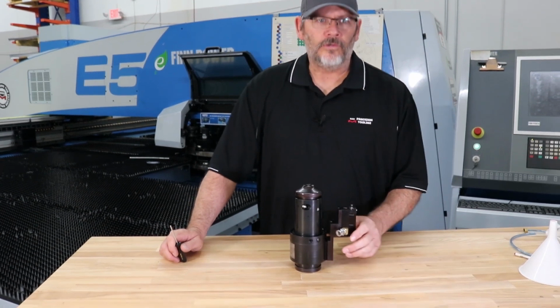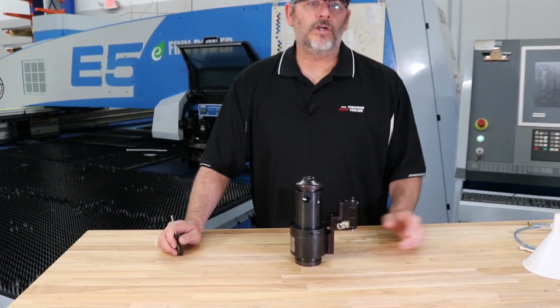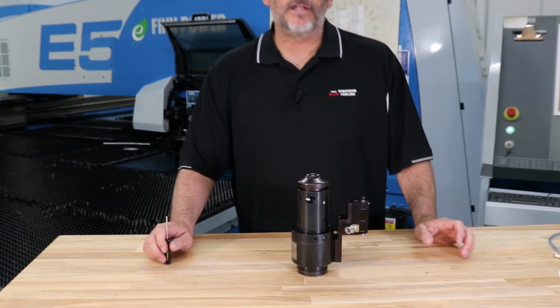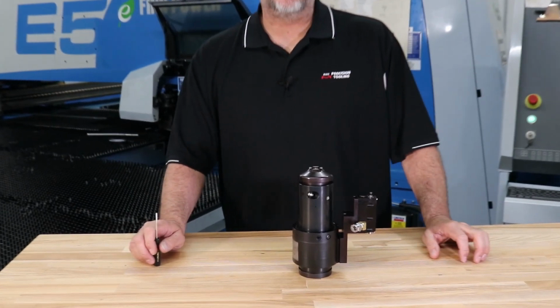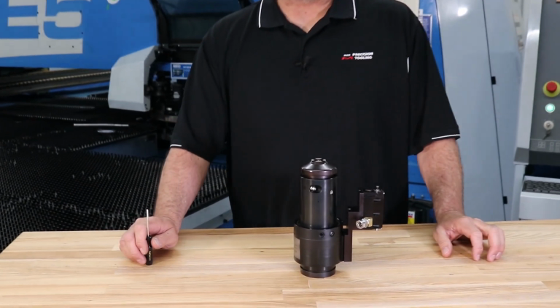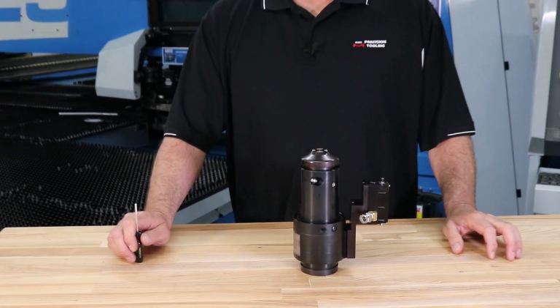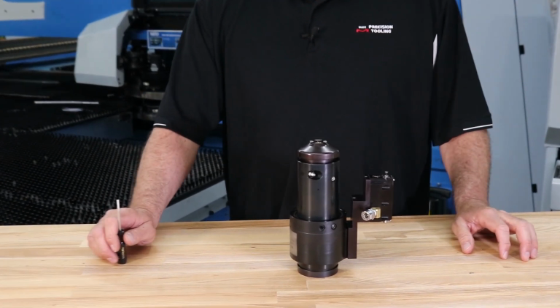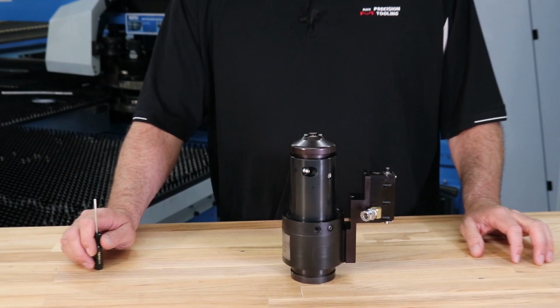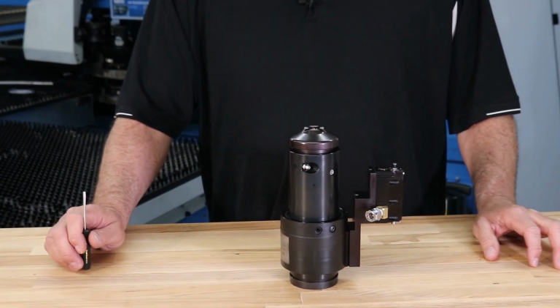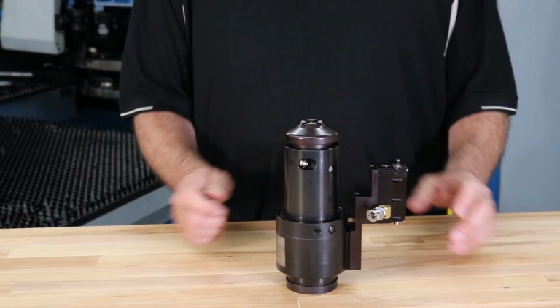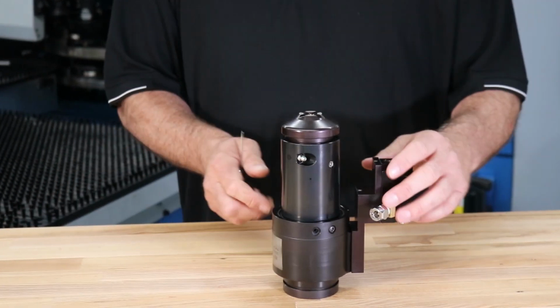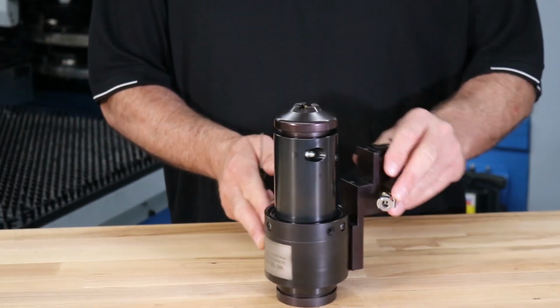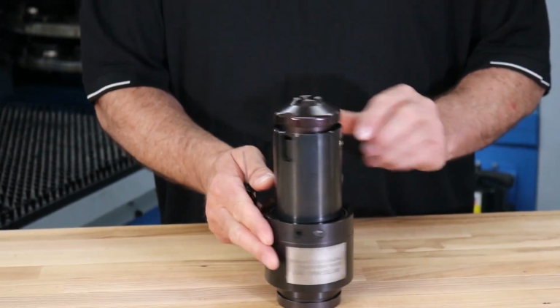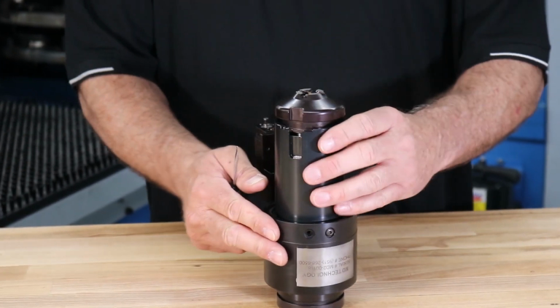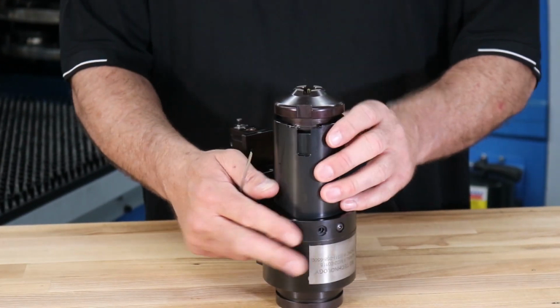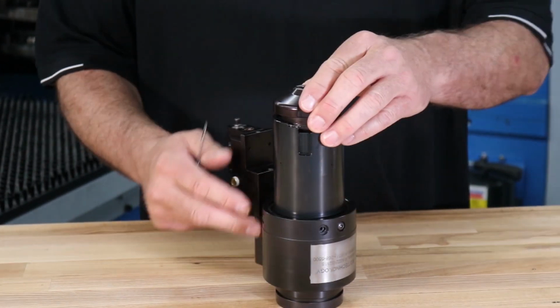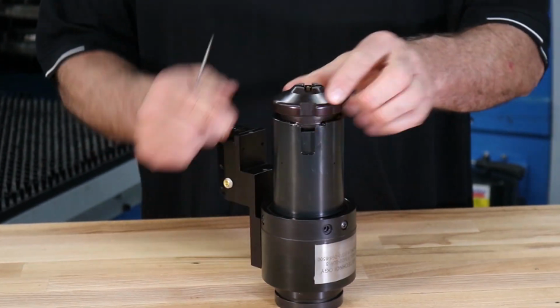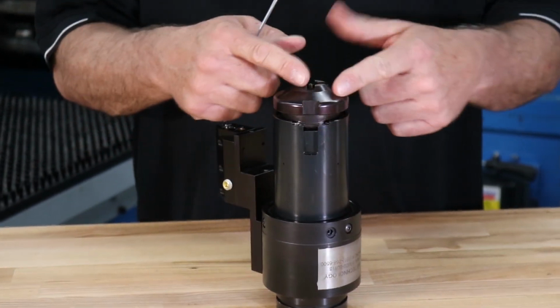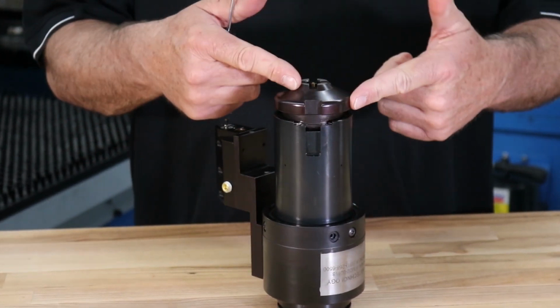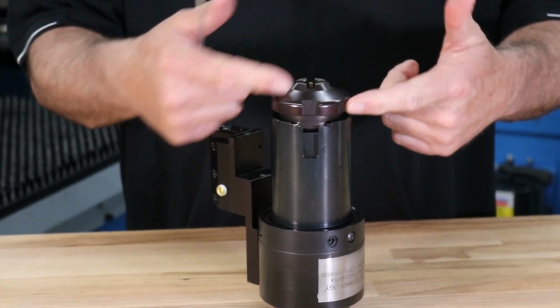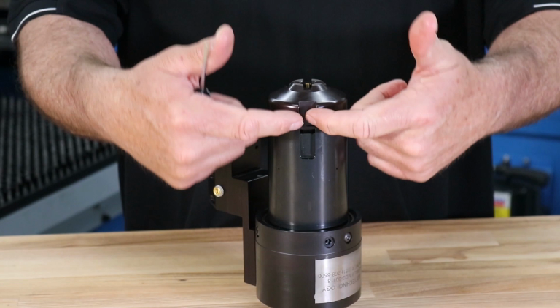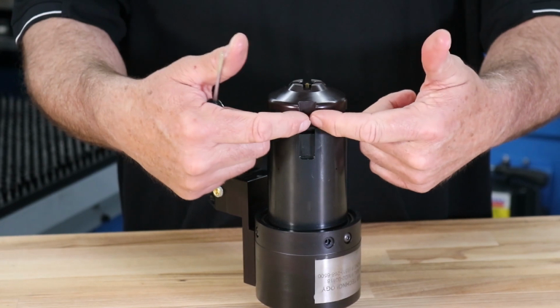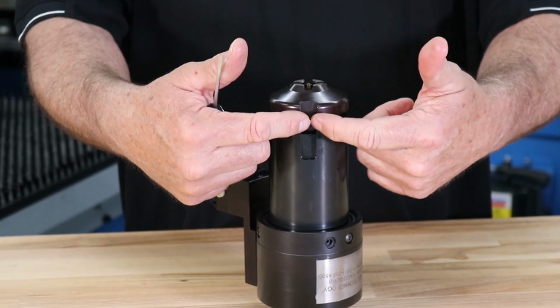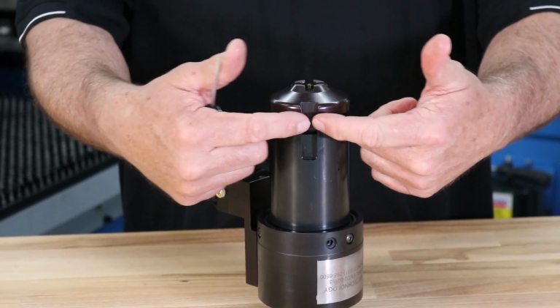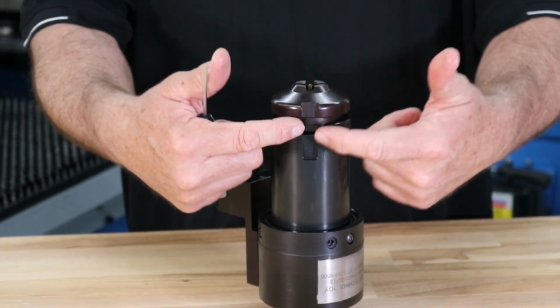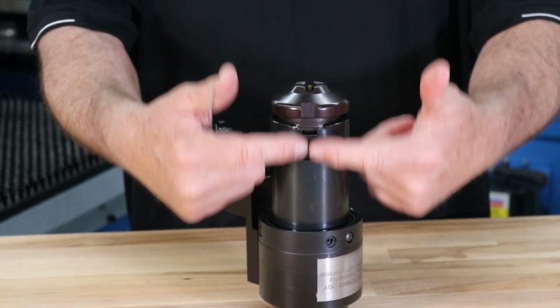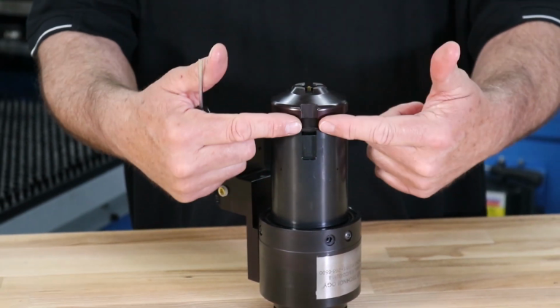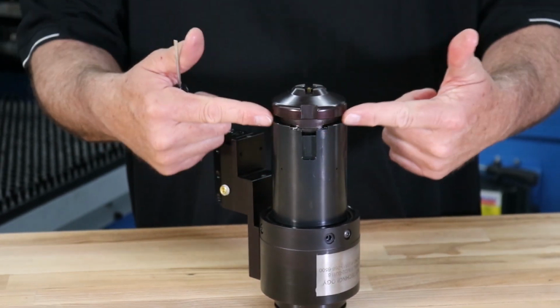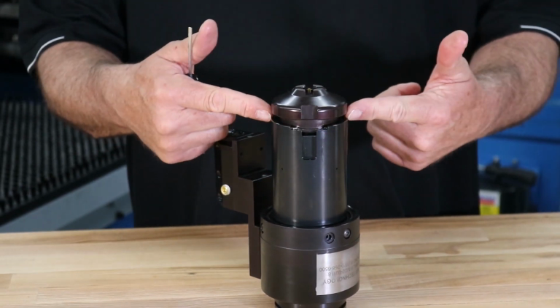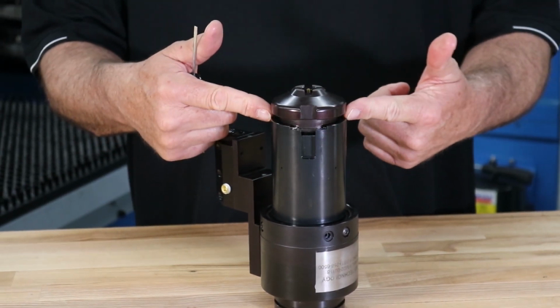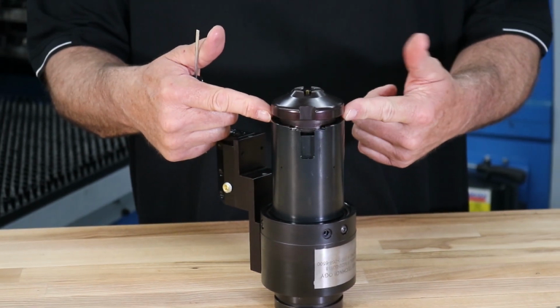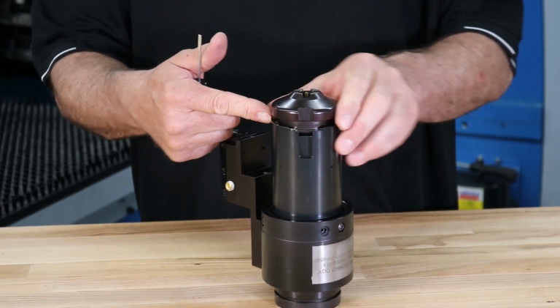To view or change the installed tap insert, using a small flat head screwdriver, remove the nose piece by loosening the retaining ring from either side of the keyway and lifting the nose piece straight up.